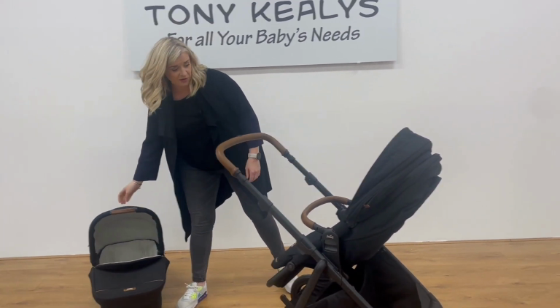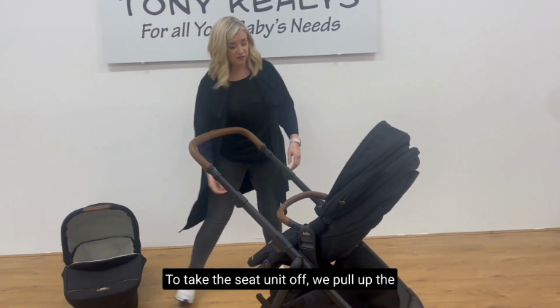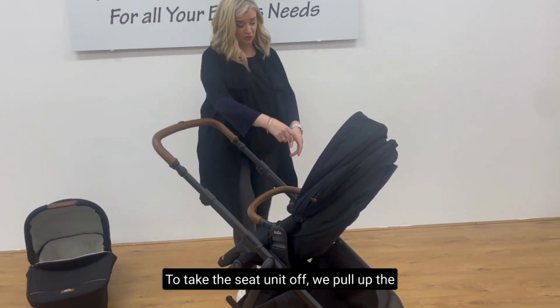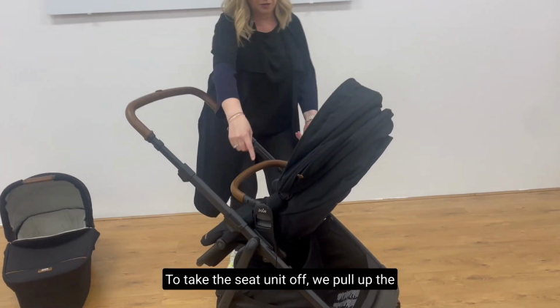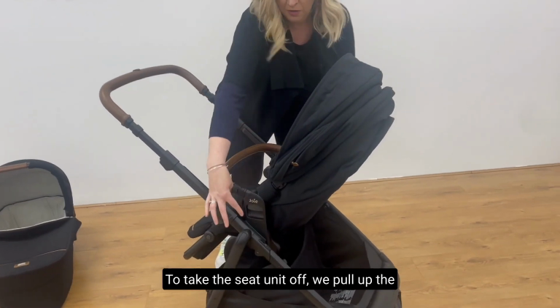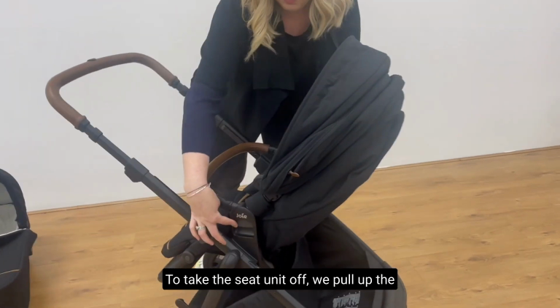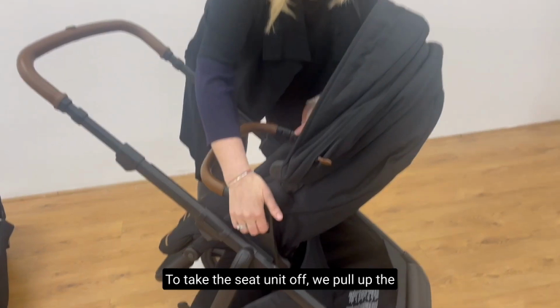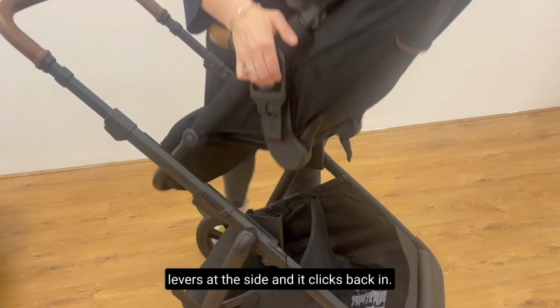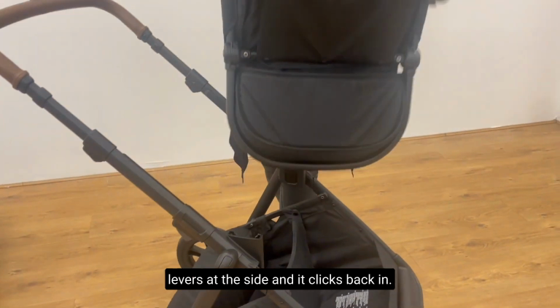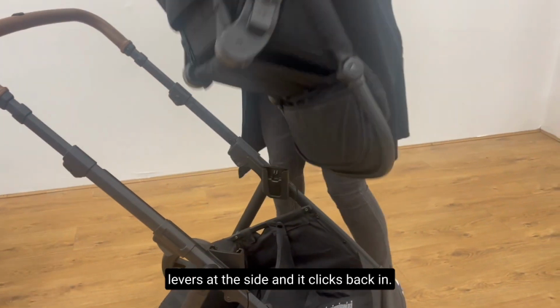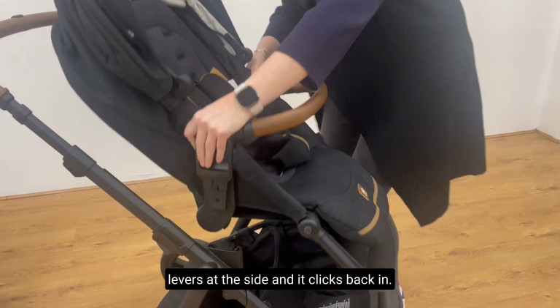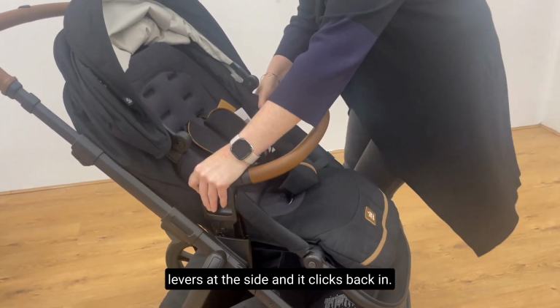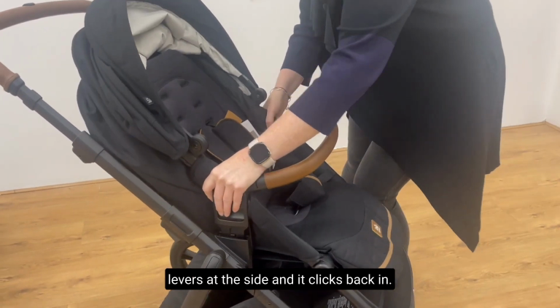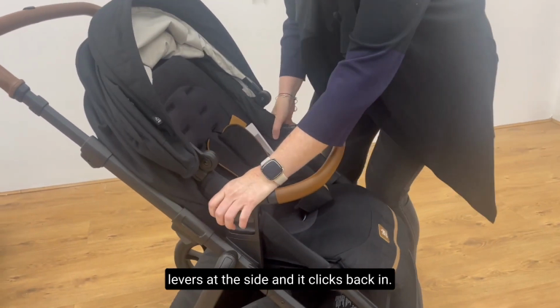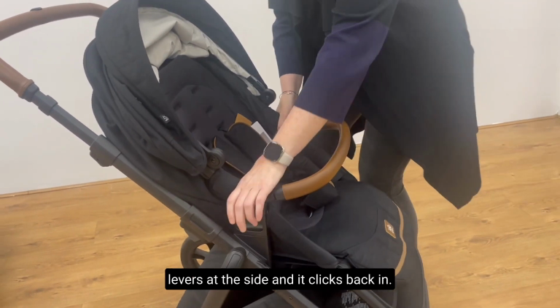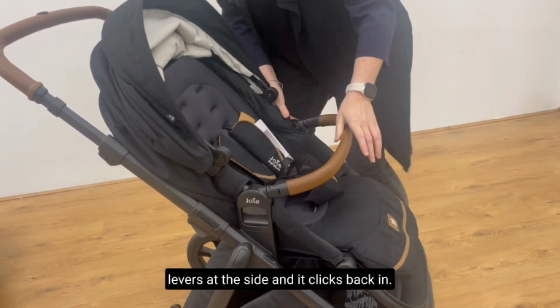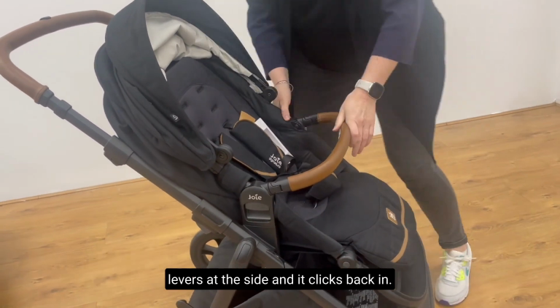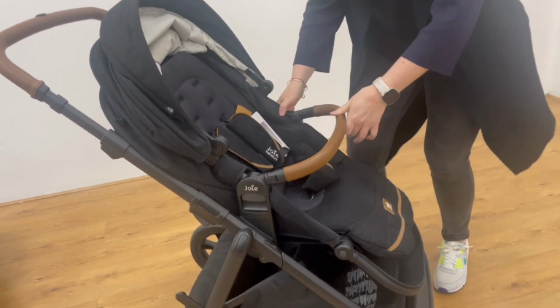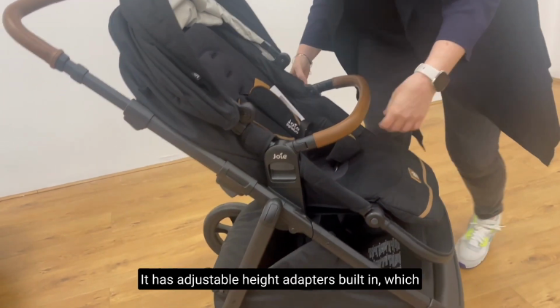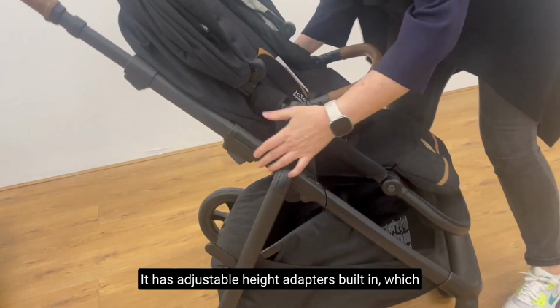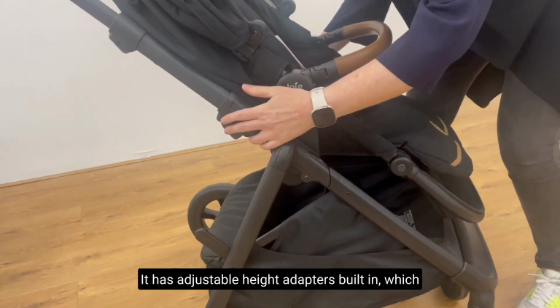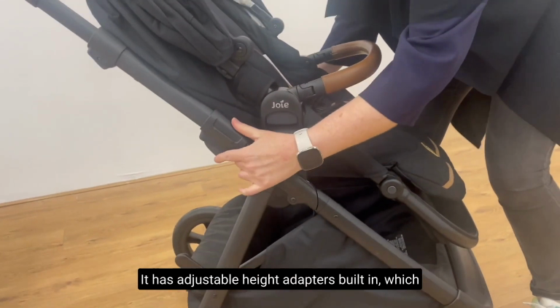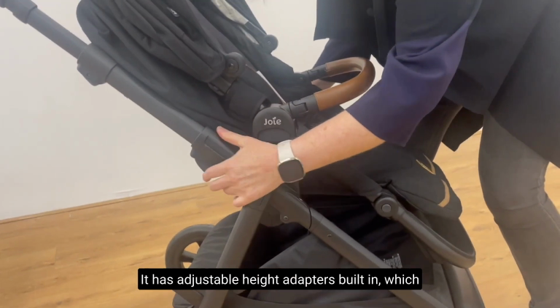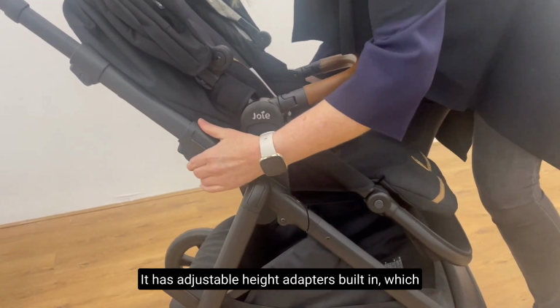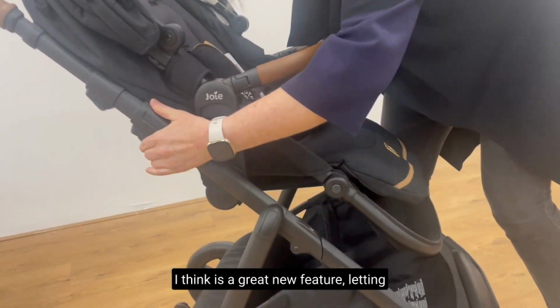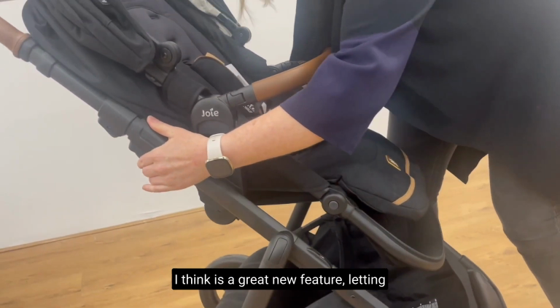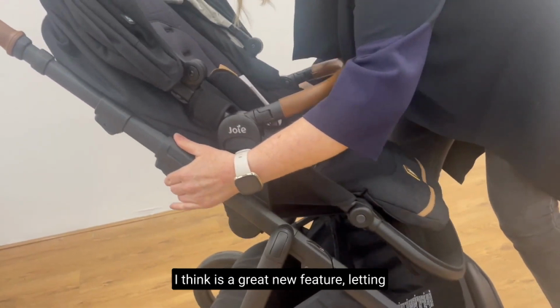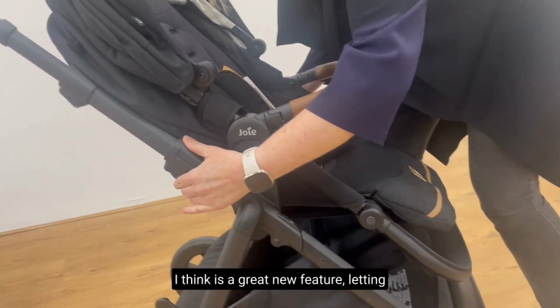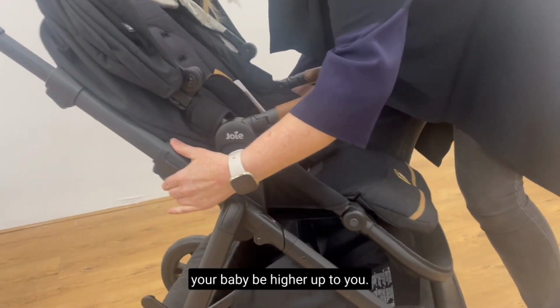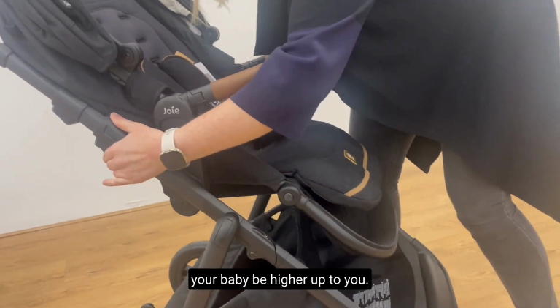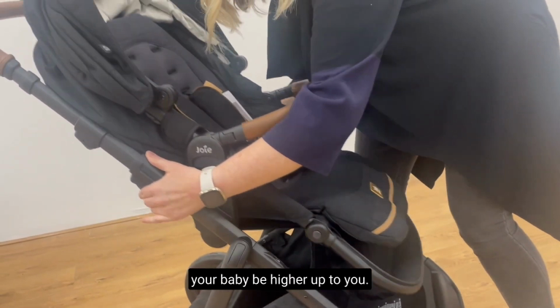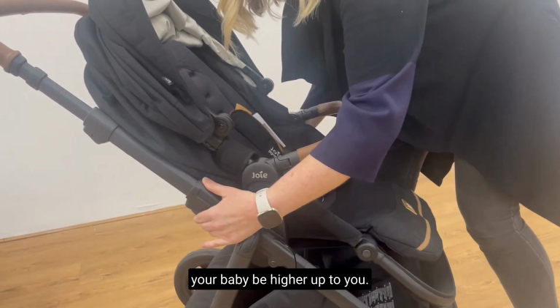To take the seat unit off we pull up the levers at the side, and it clicks back in. It has adjustable height adapters built in, which I think is a great new feature, letting your baby be higher up to you.